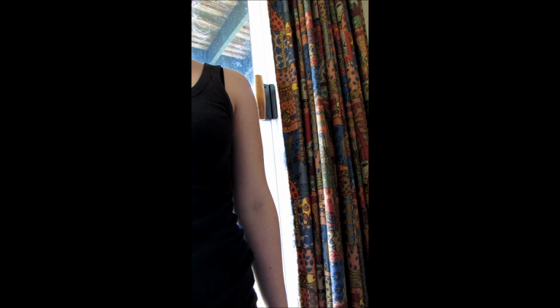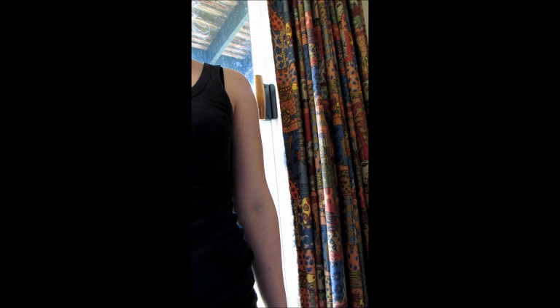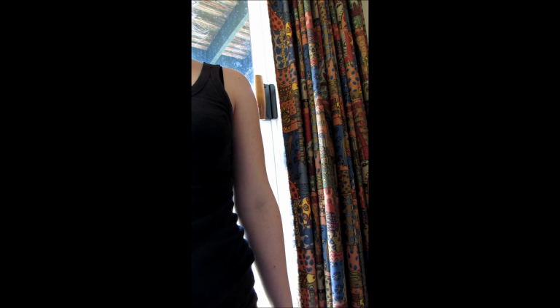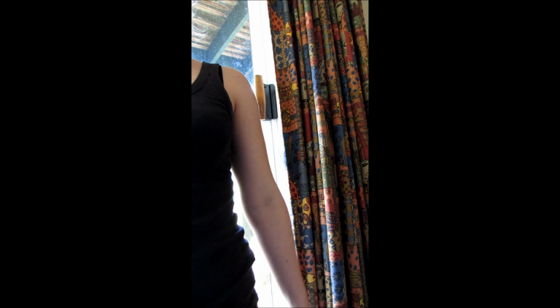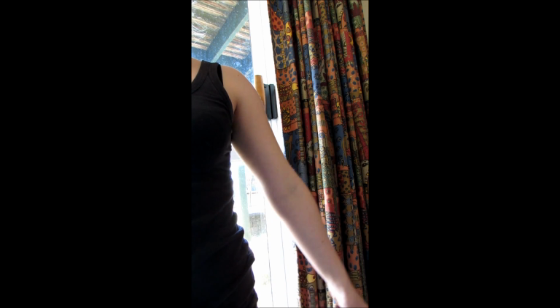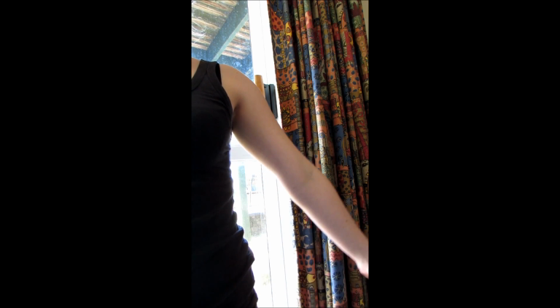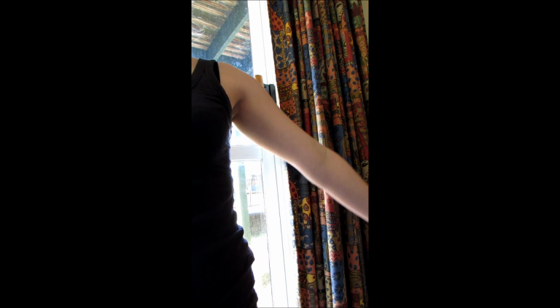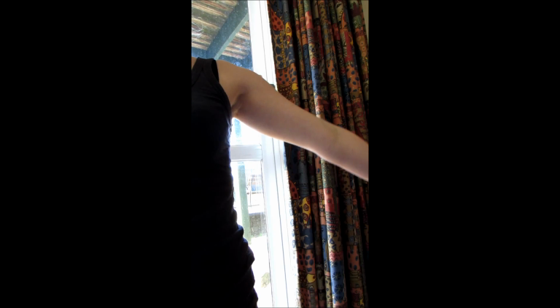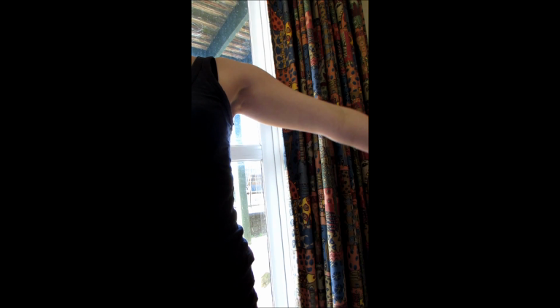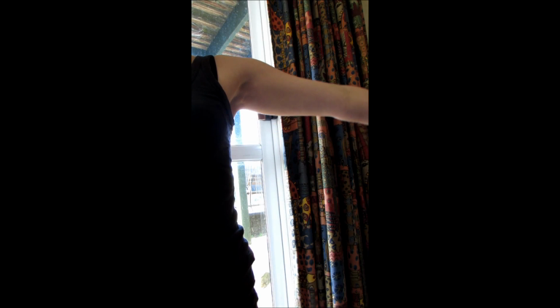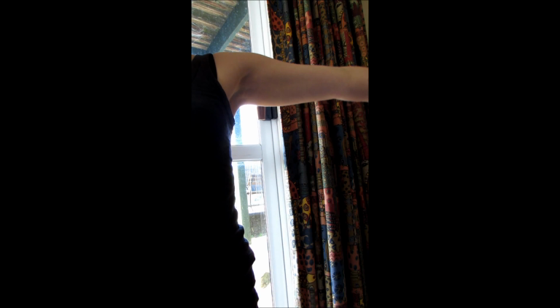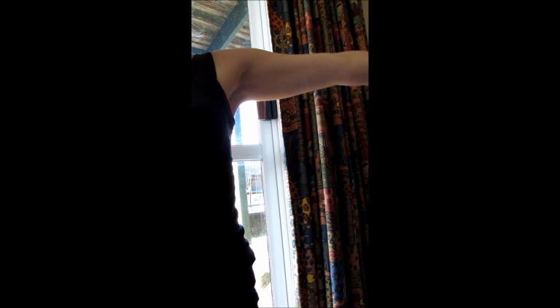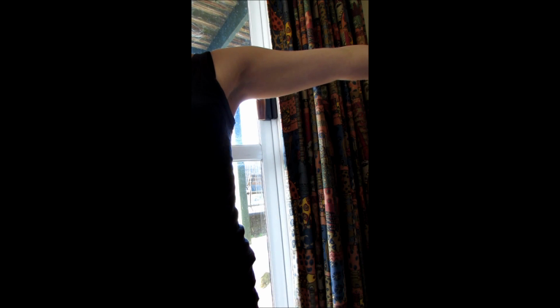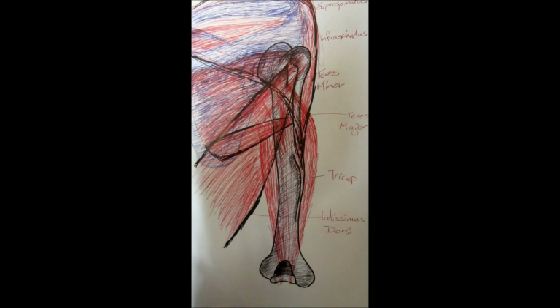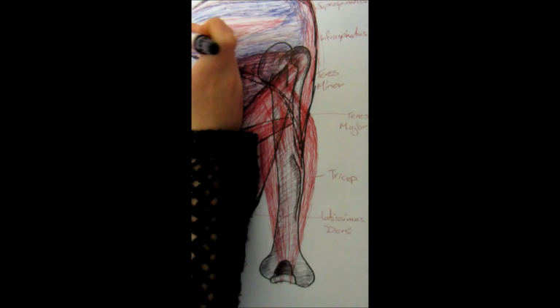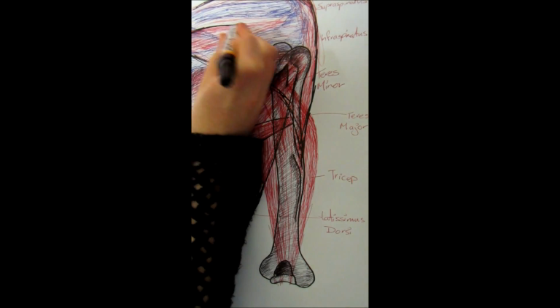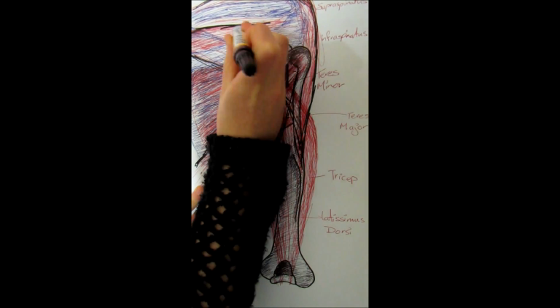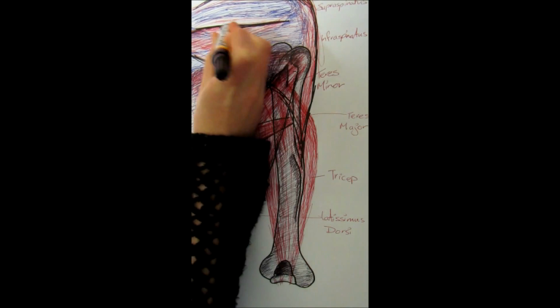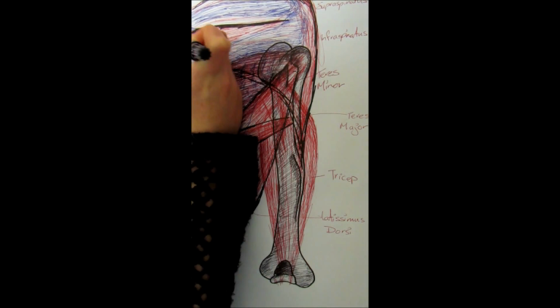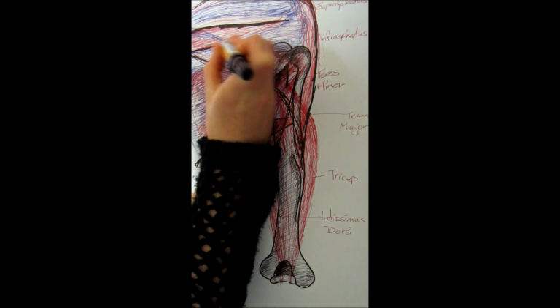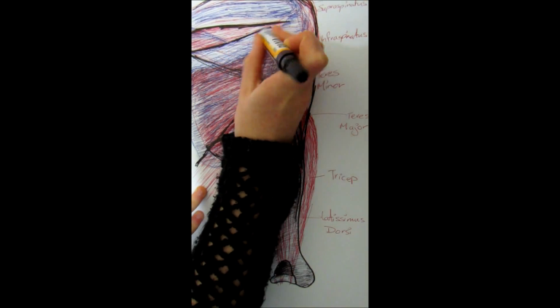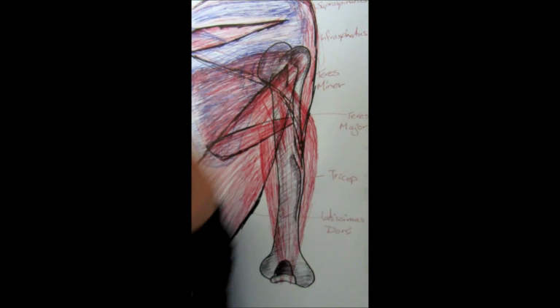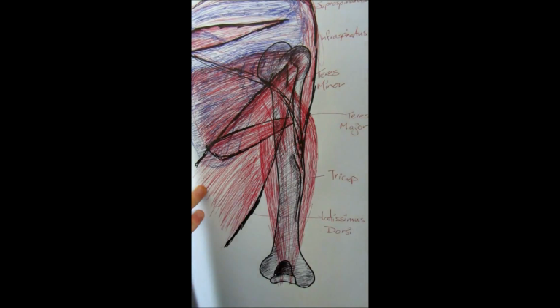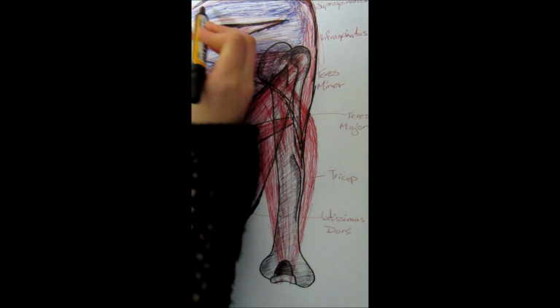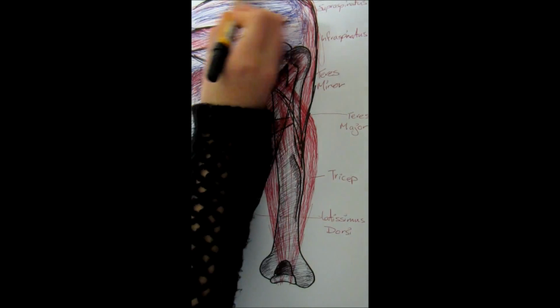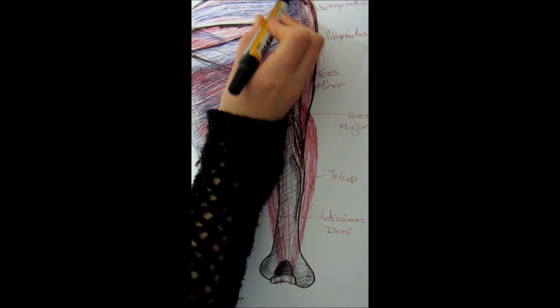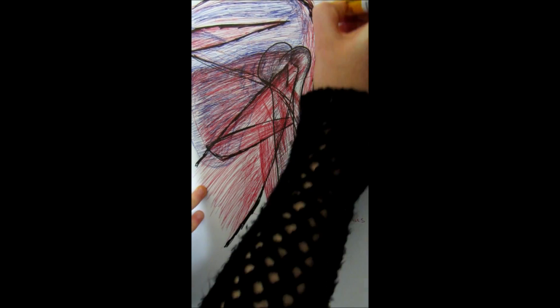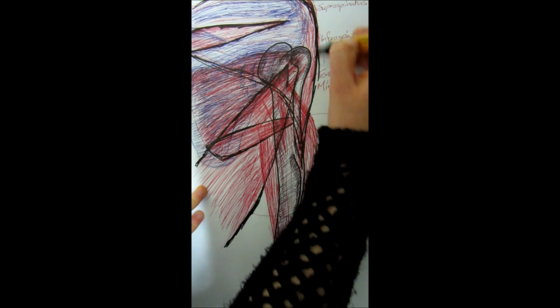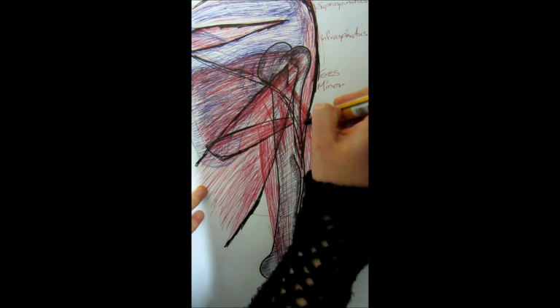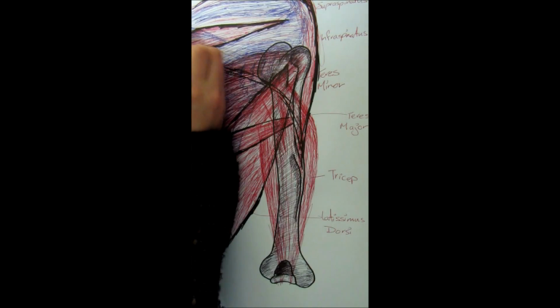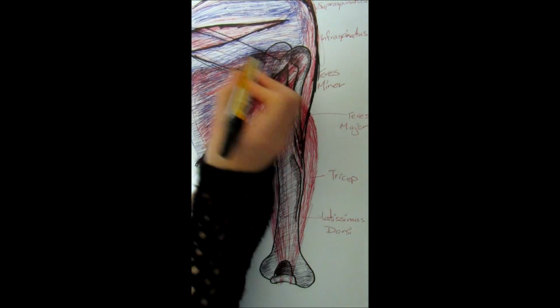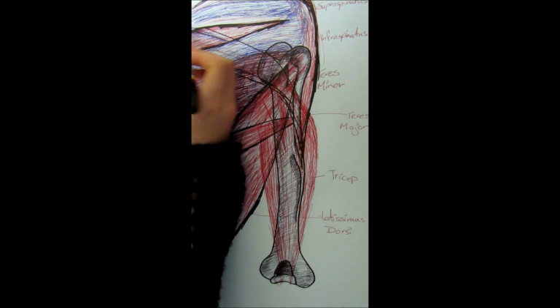Now we see abduction of the shoulder joint — like being abducted, it's taken away from the body. The two prime movers that abduct the shoulder are the supraspinatus and the medial fibers of the deltoid.